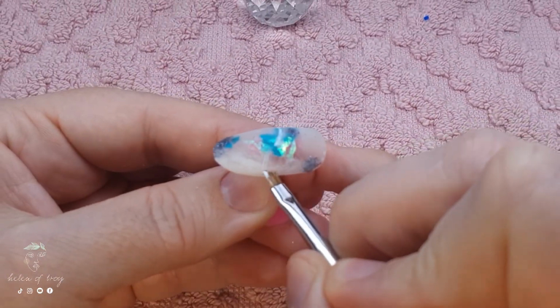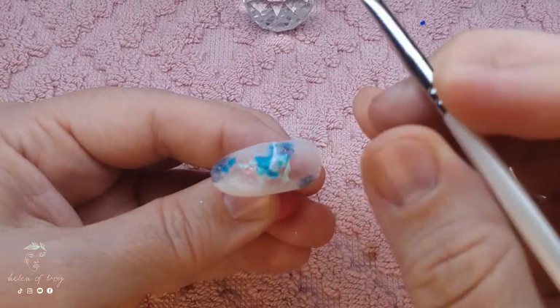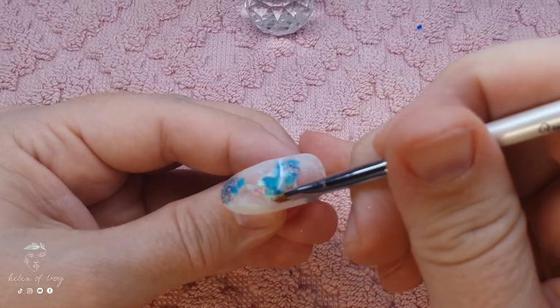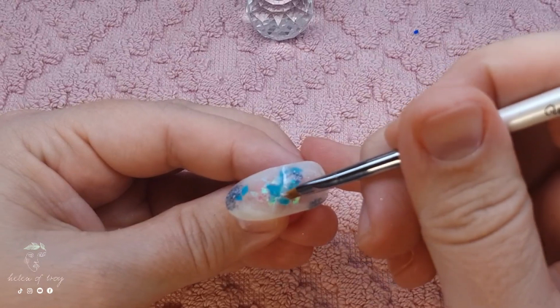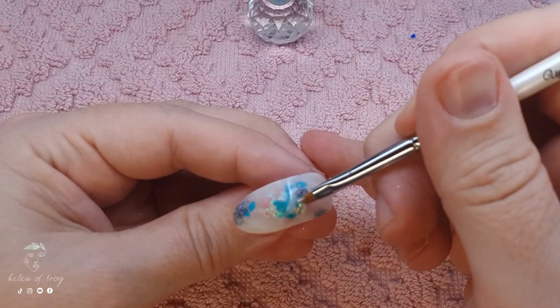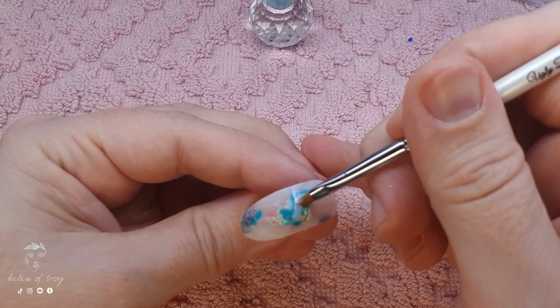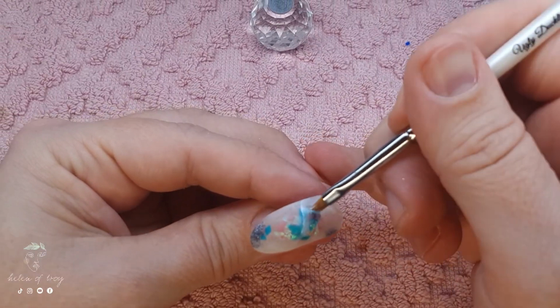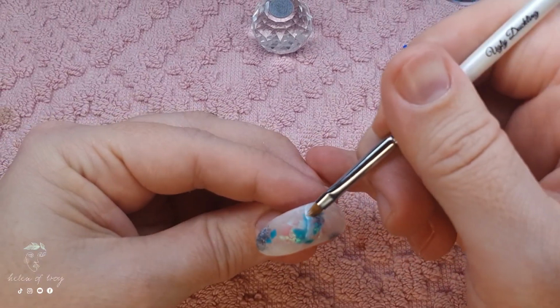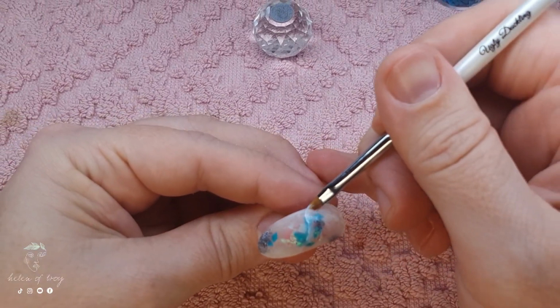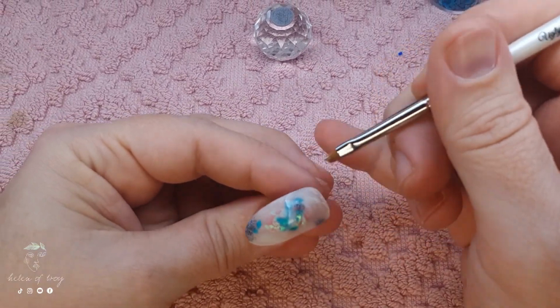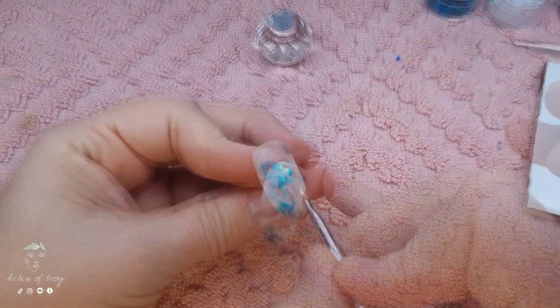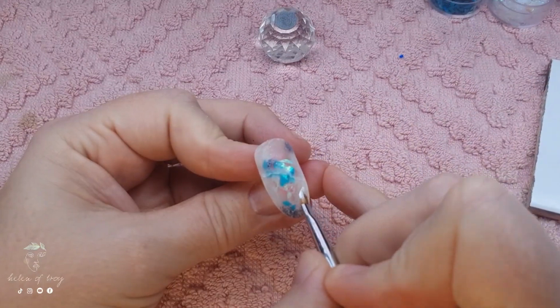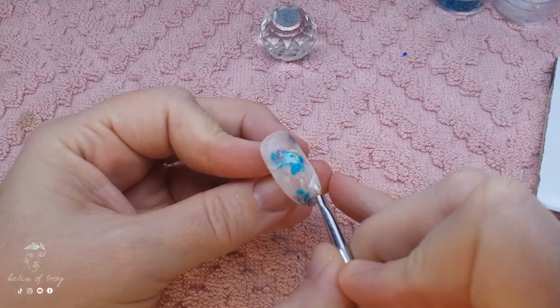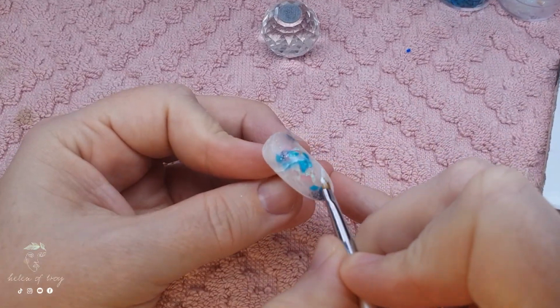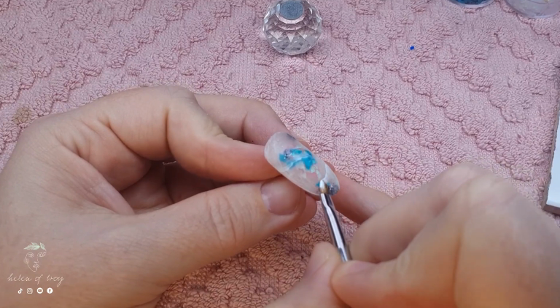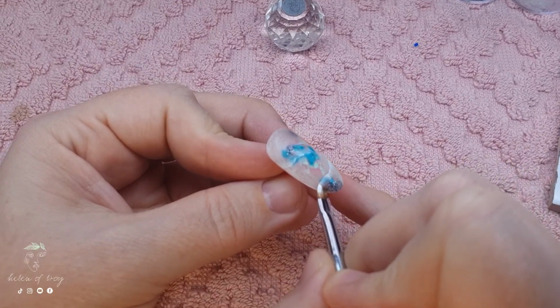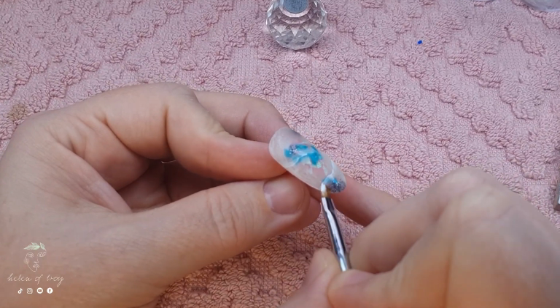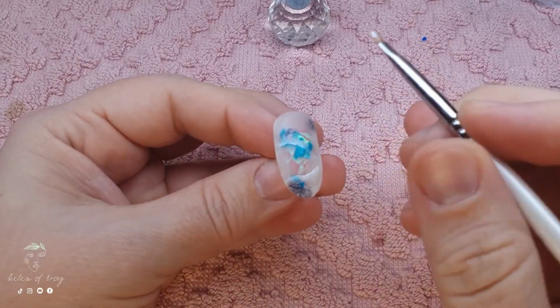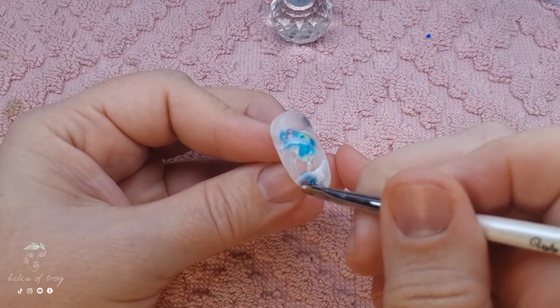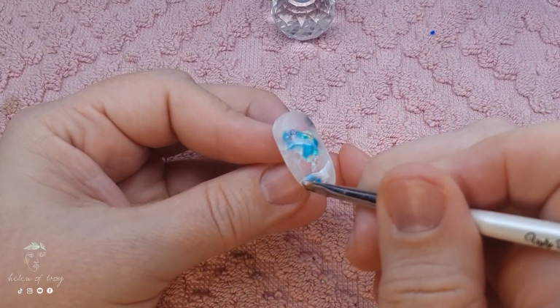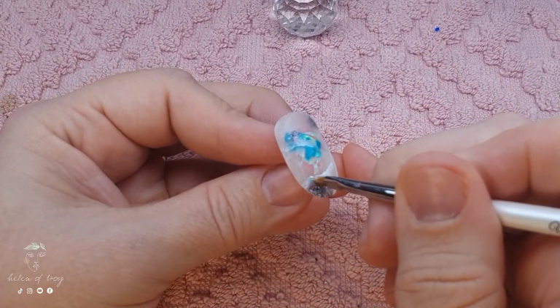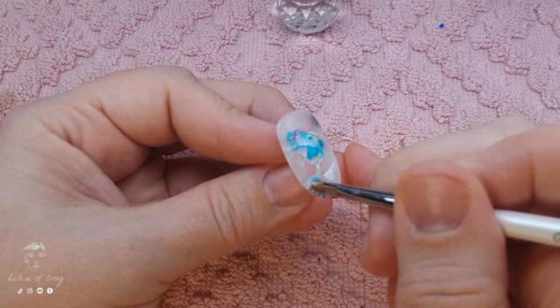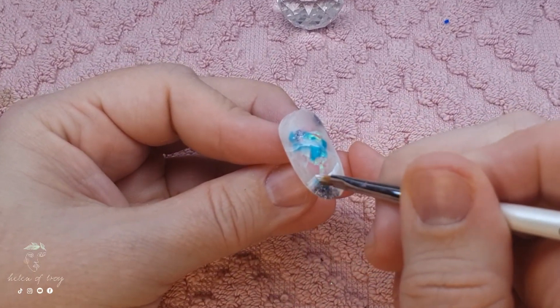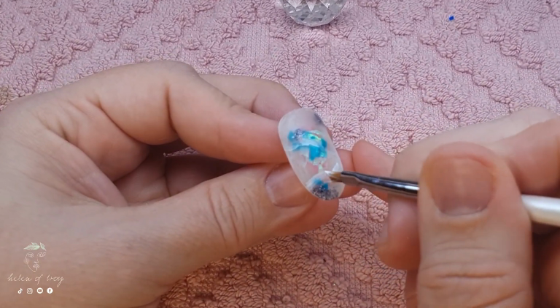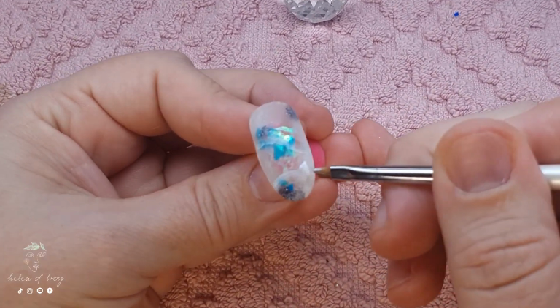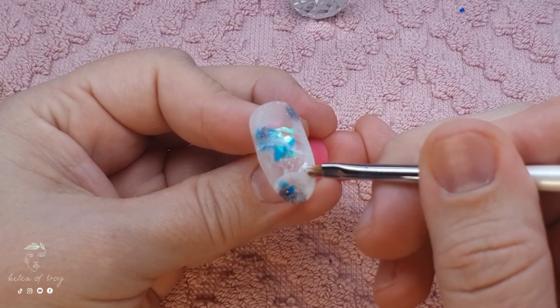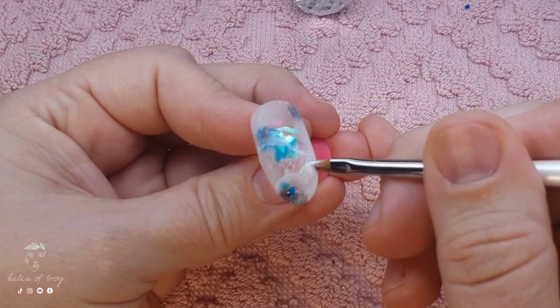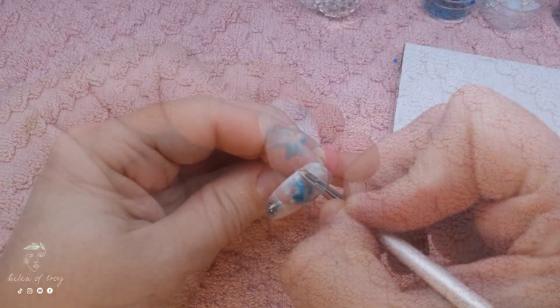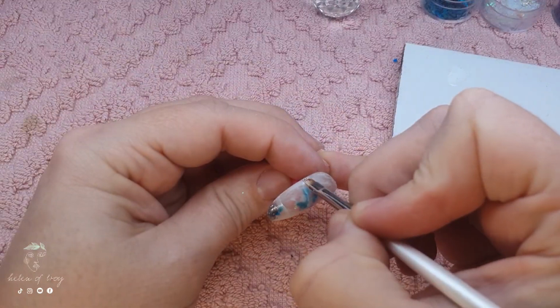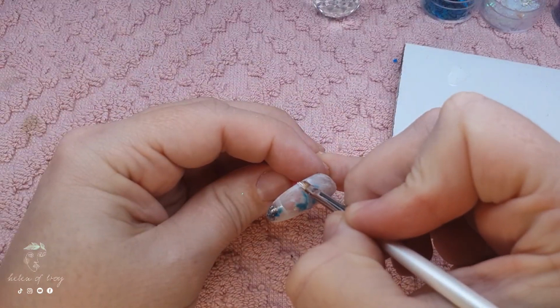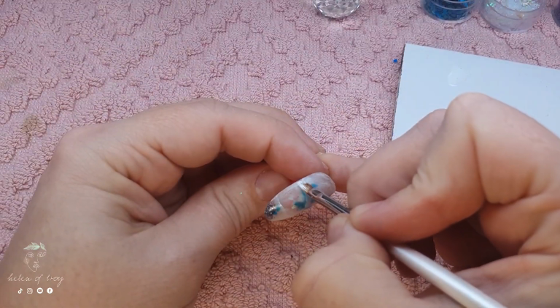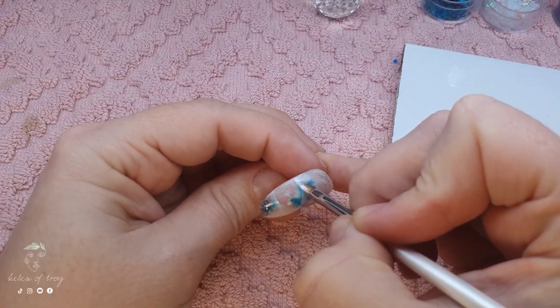With each line that I draw across the nail I do make sure to flash cure it for at least 10 seconds, that way as I do add multiple lines overlapping each other they're not going to ruin the one that's underneath it.